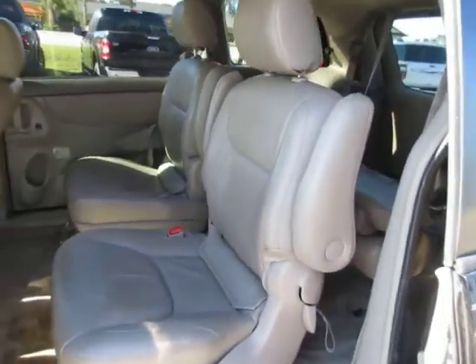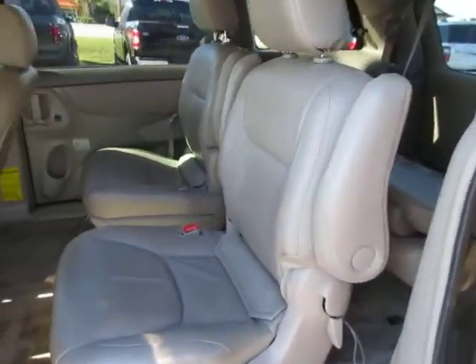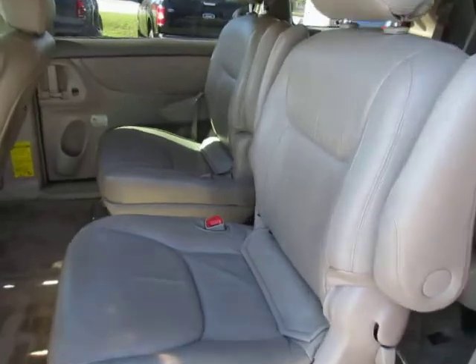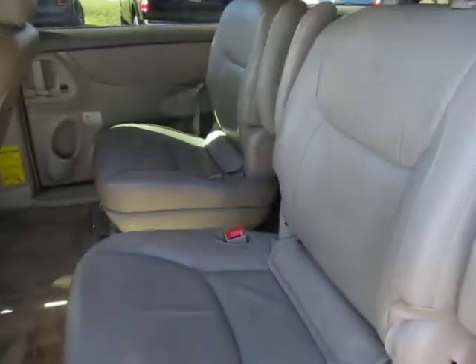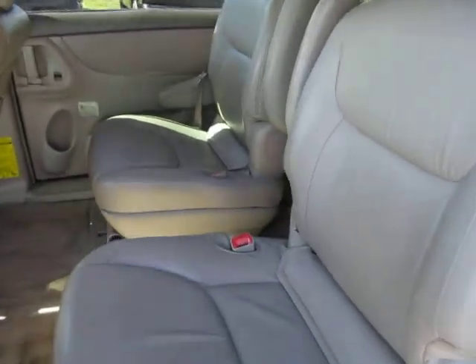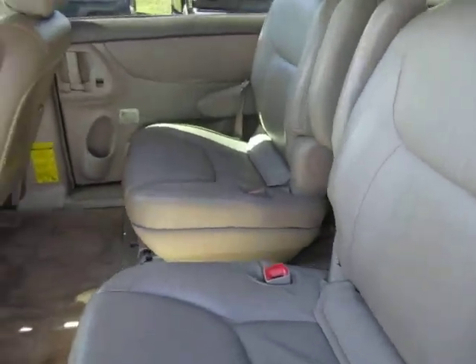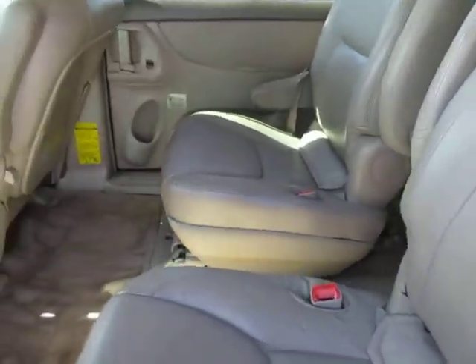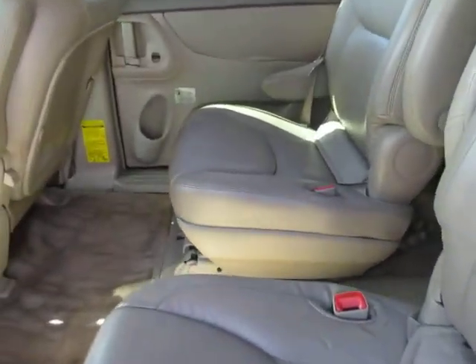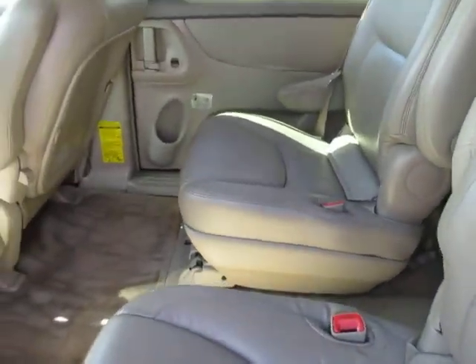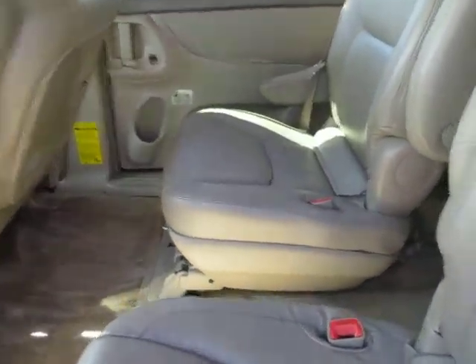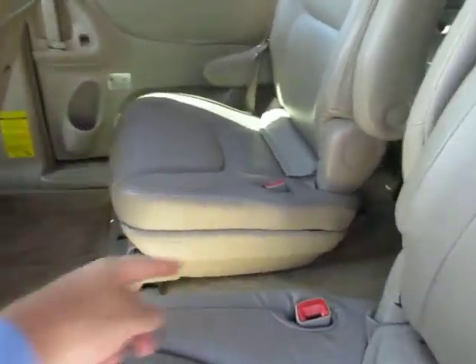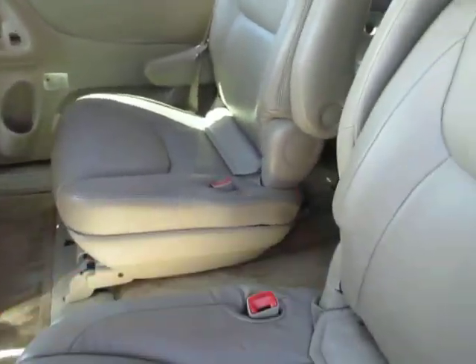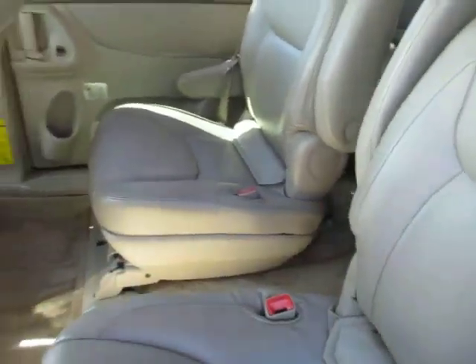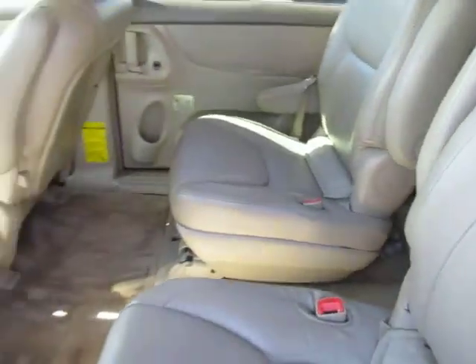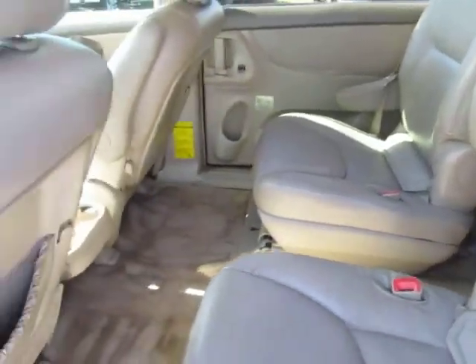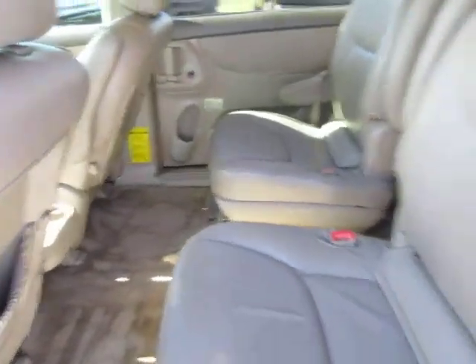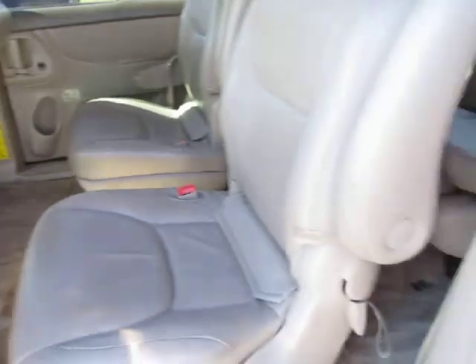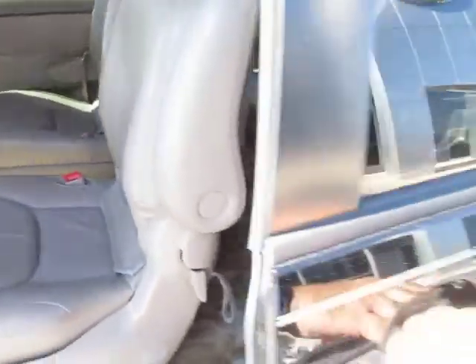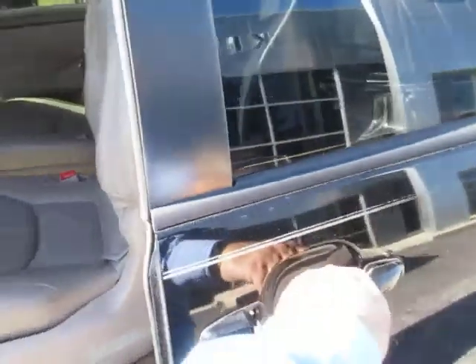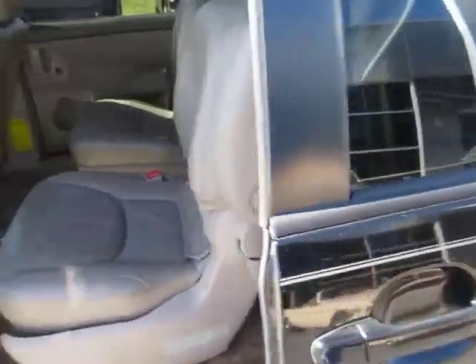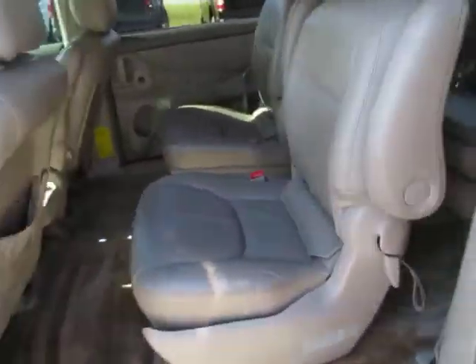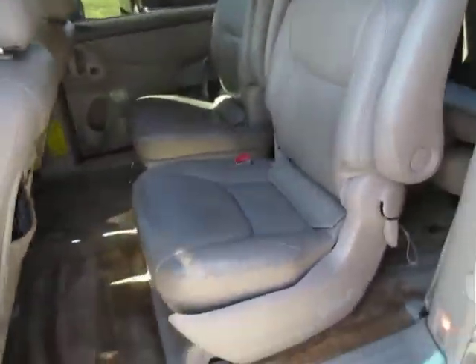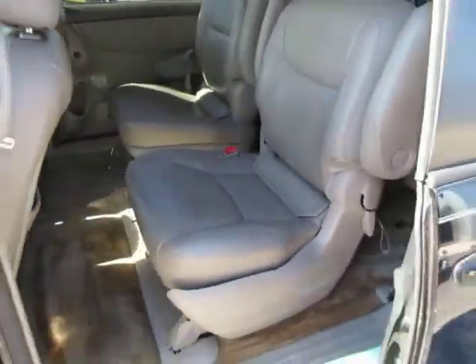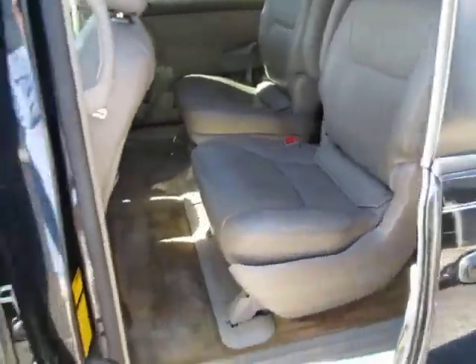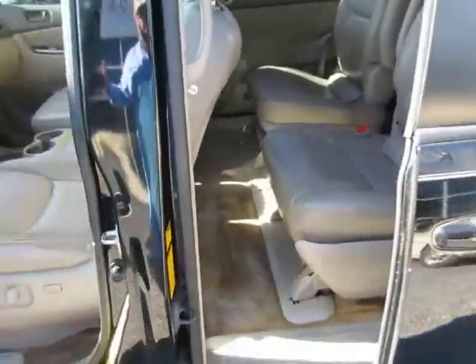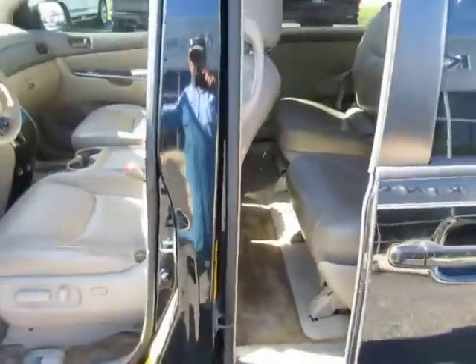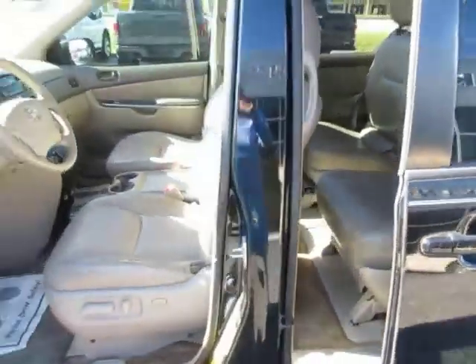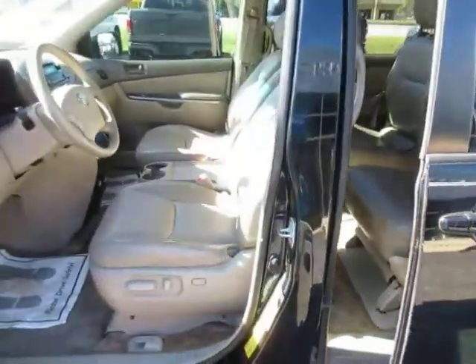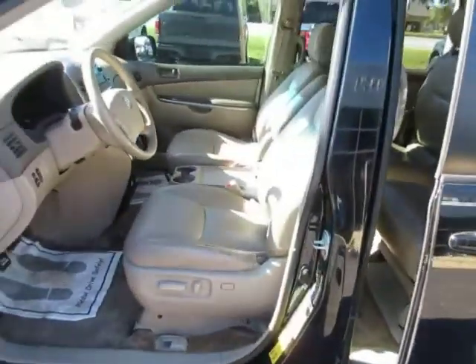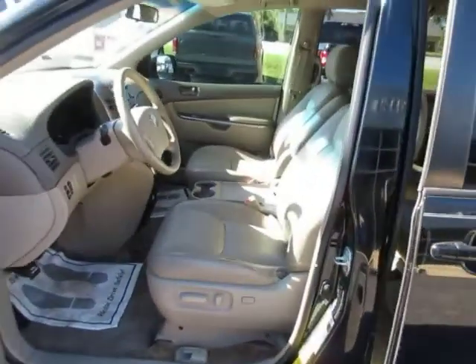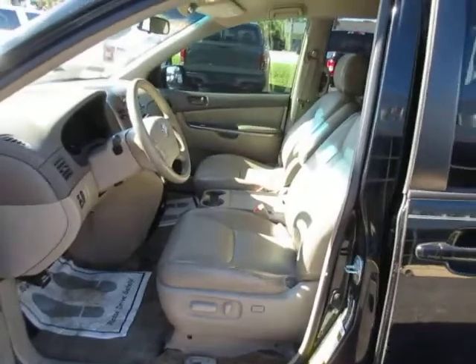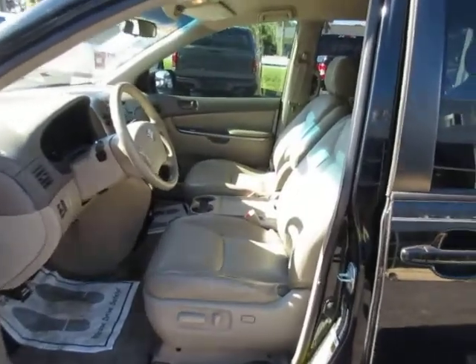You can see the huge rear area with these seats, with a walkthrough area to get to the third row. Power fold door, power driver's seat.